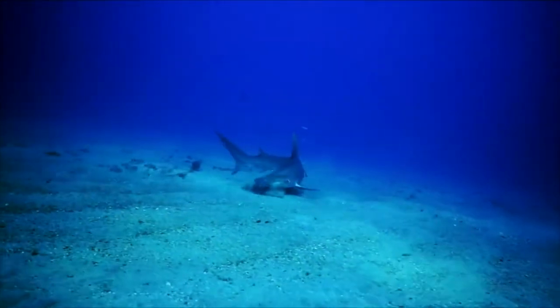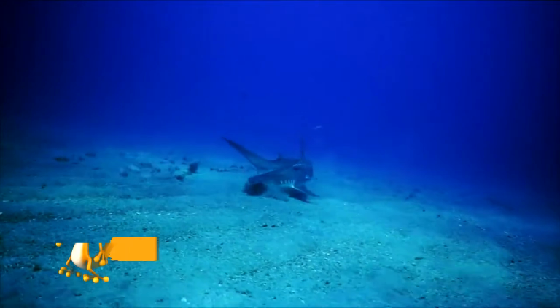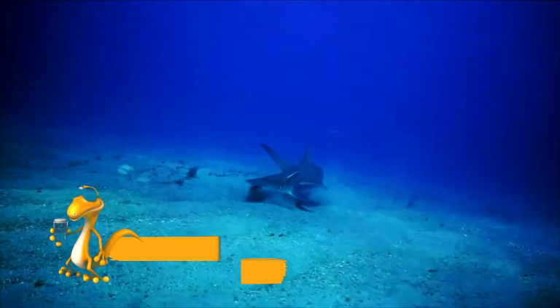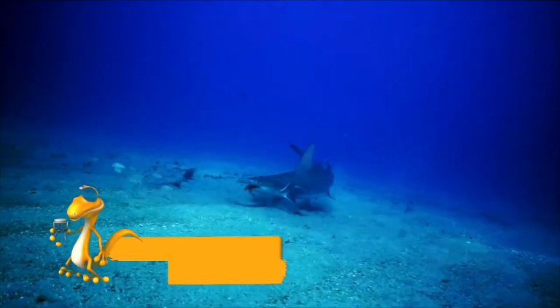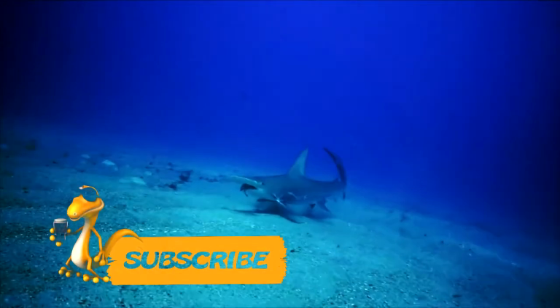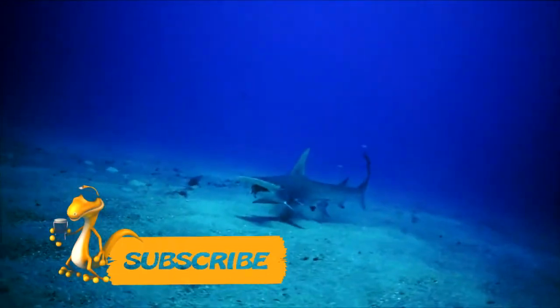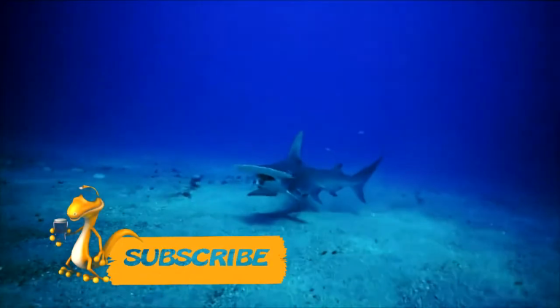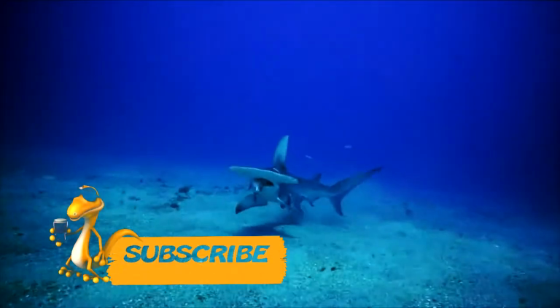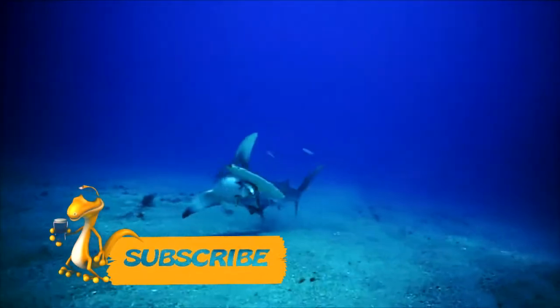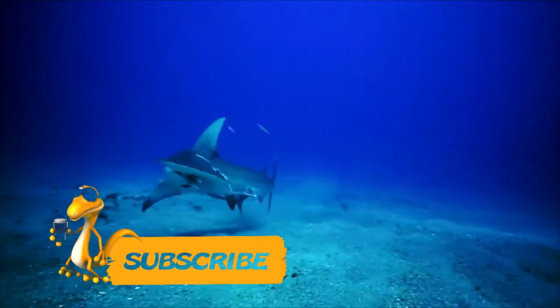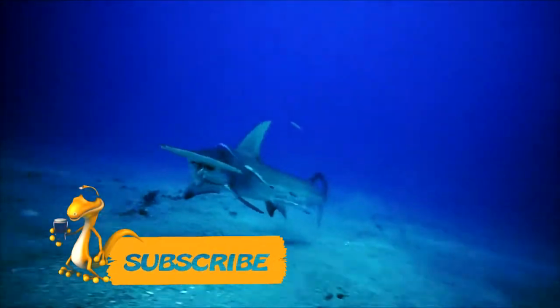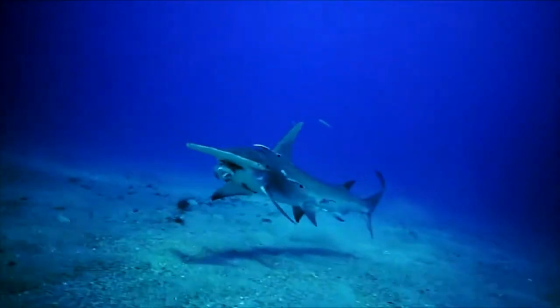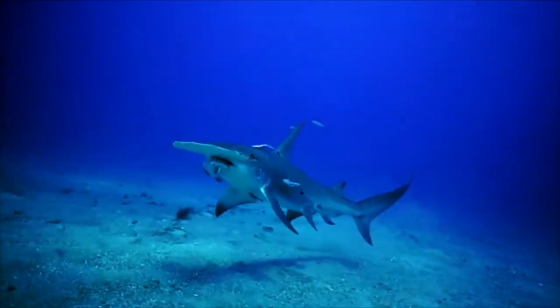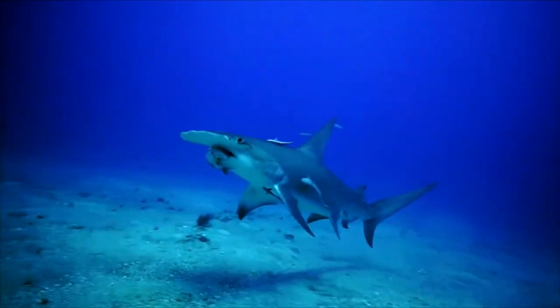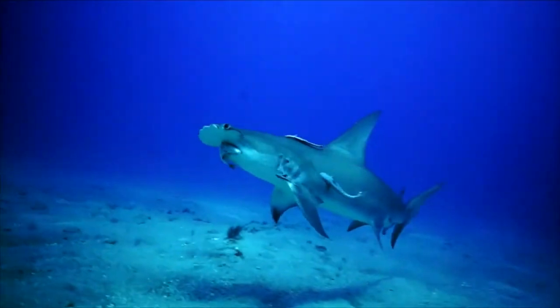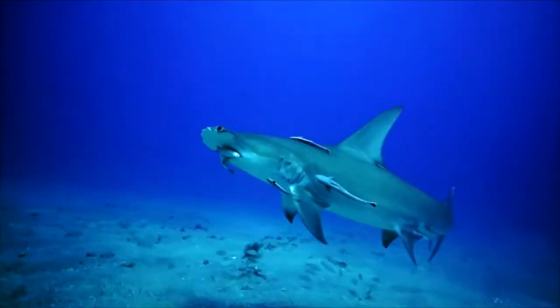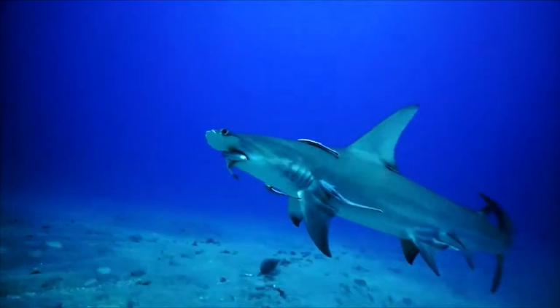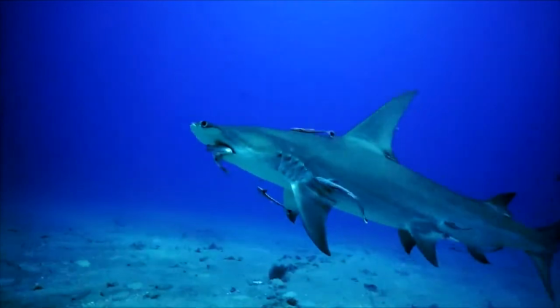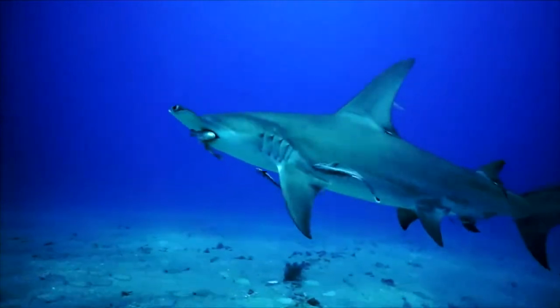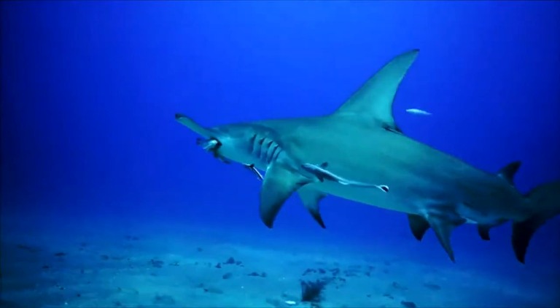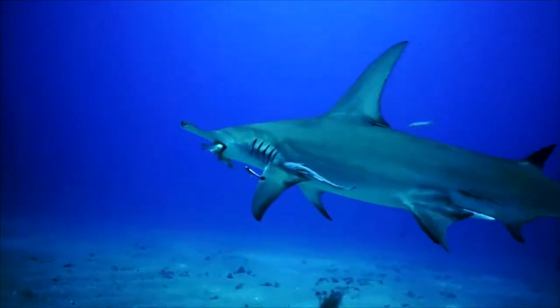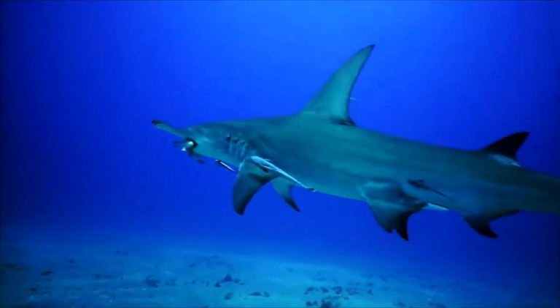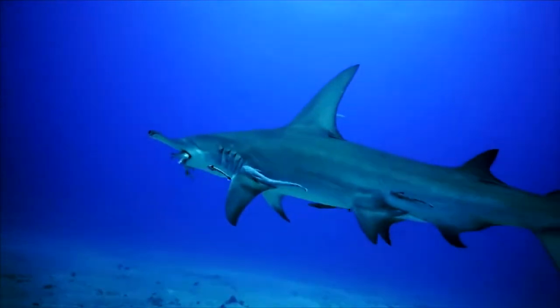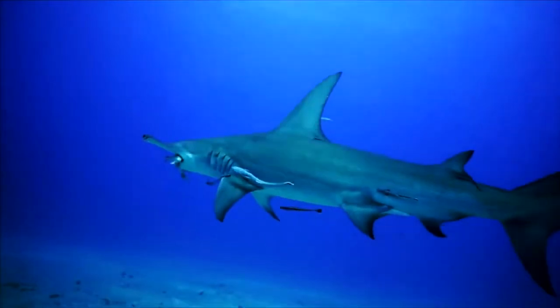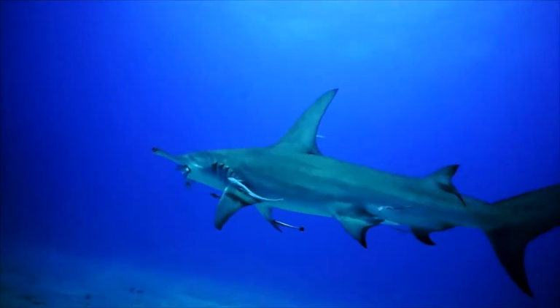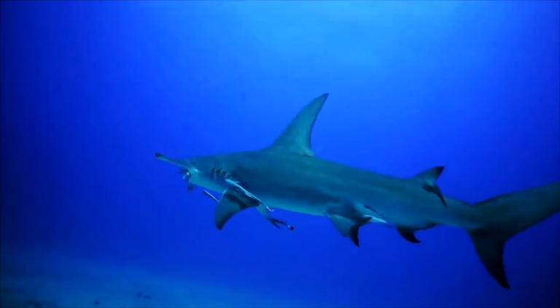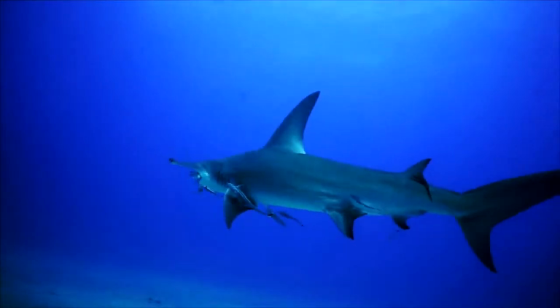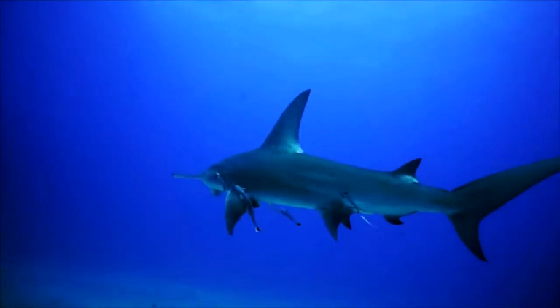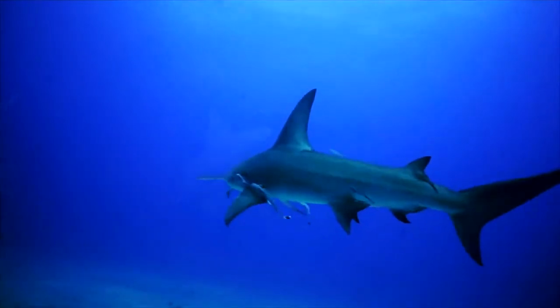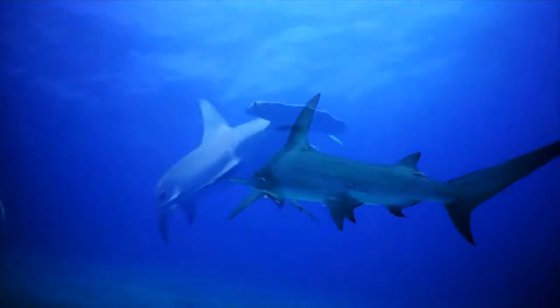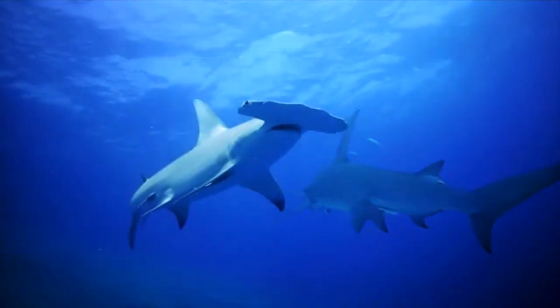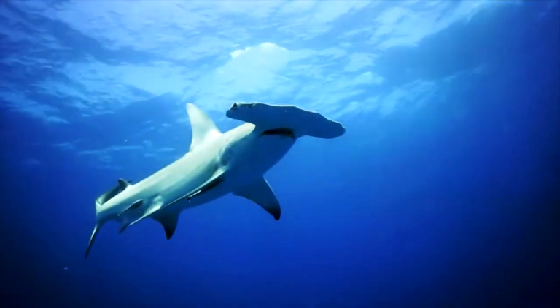Hammerhead sharks are especially dangerous during the breeding season. Female sharks swim with their cubs, guarding them and teaching them how to hunt, and they choose coastal areas for these lessons.